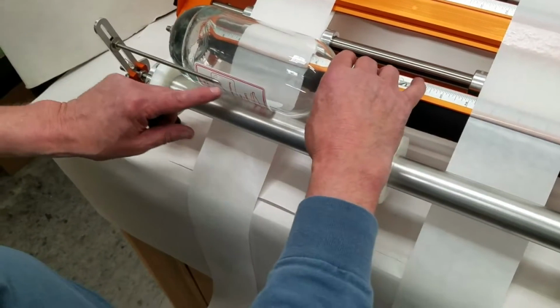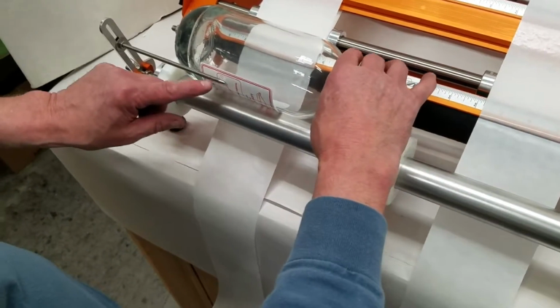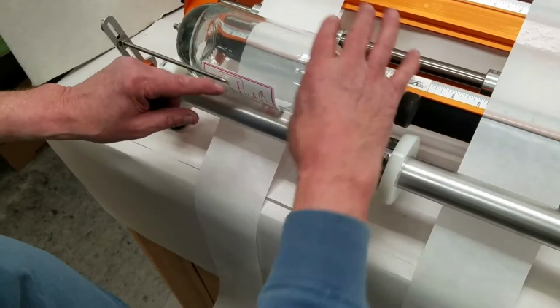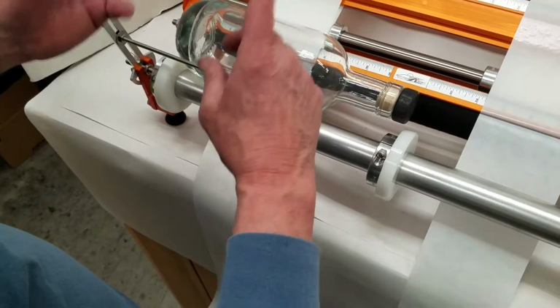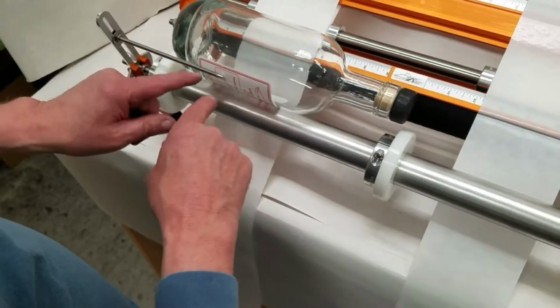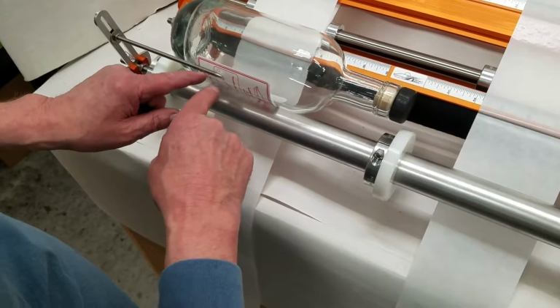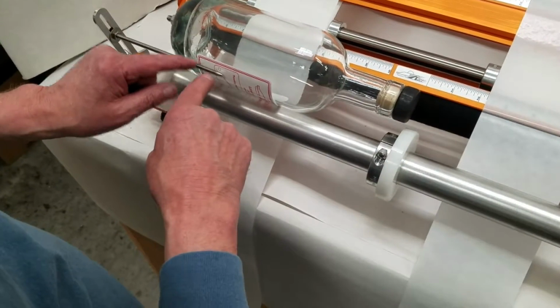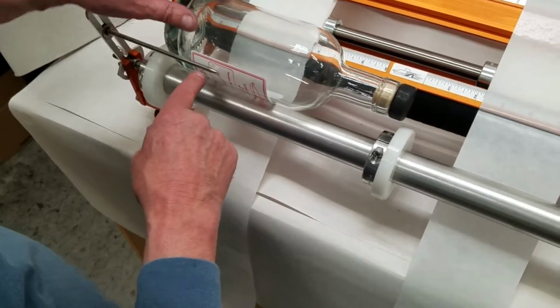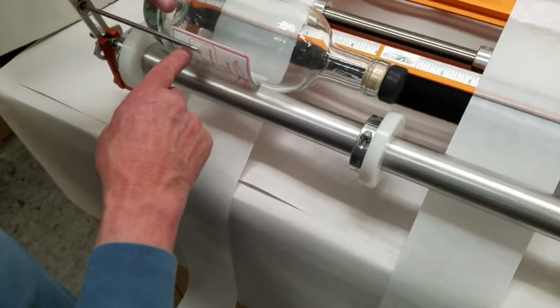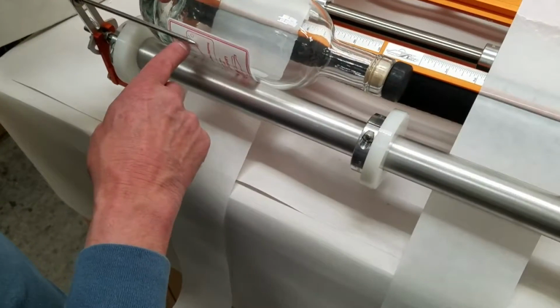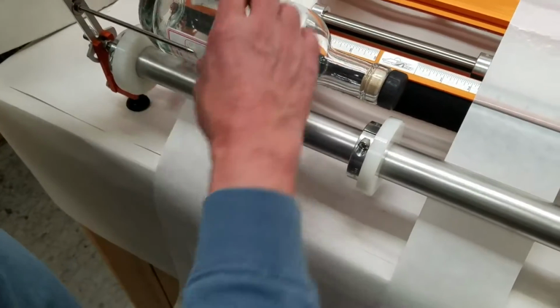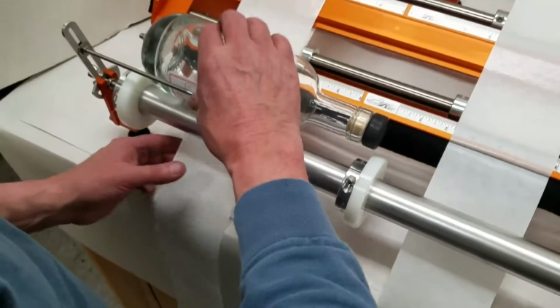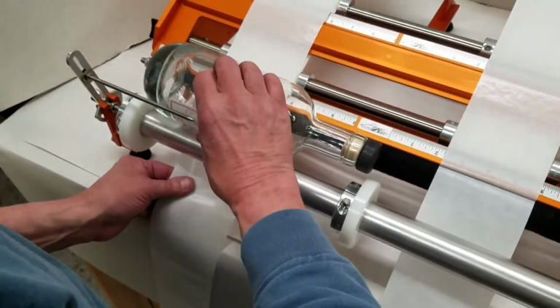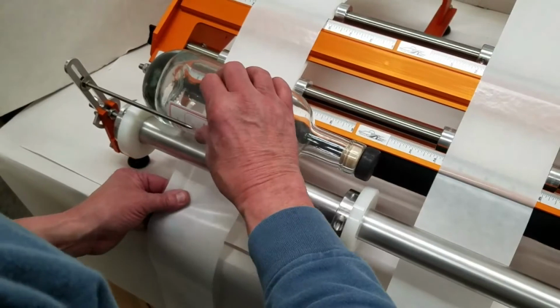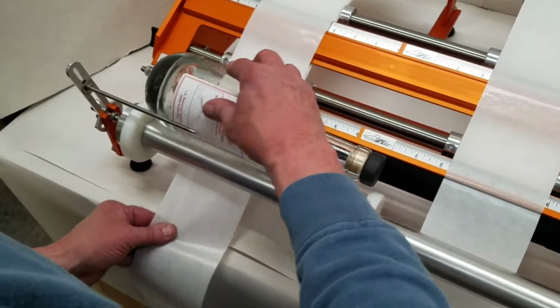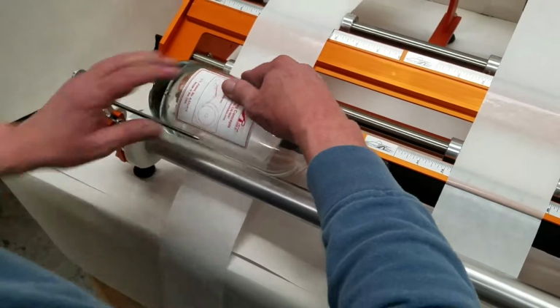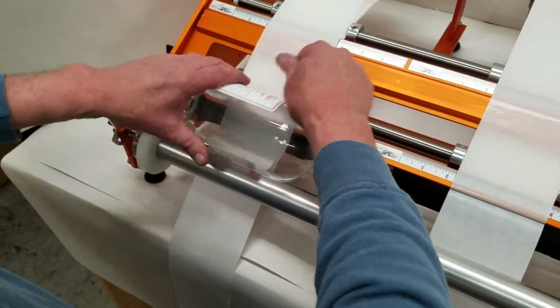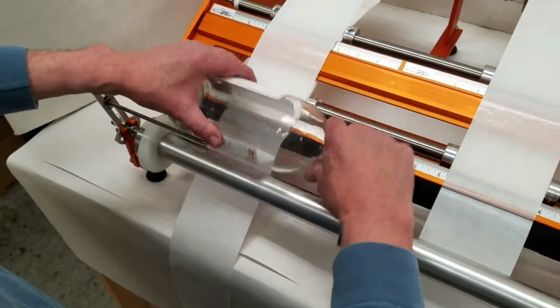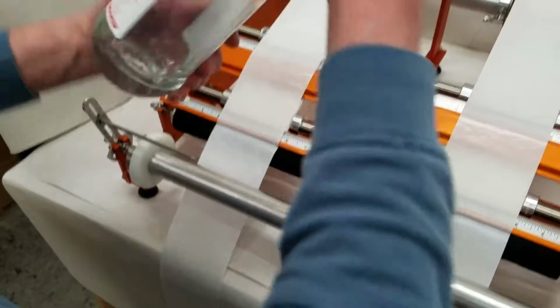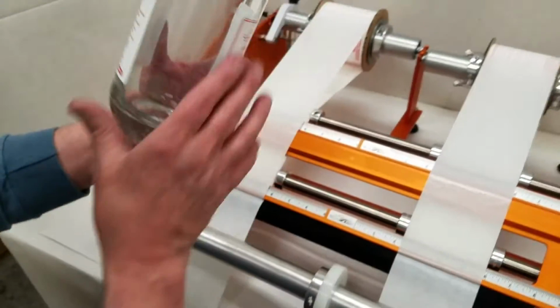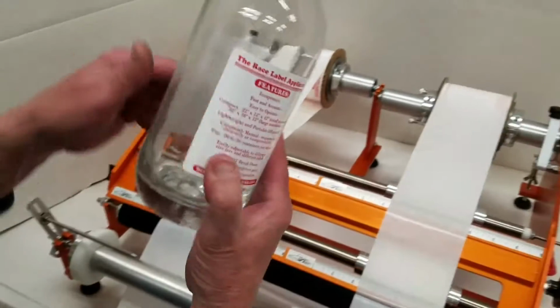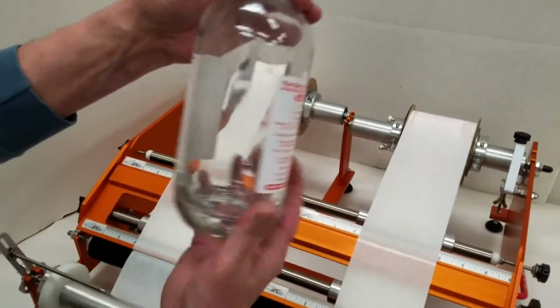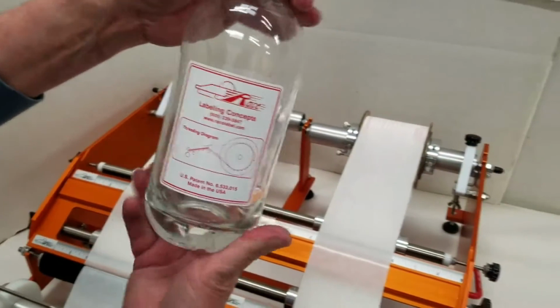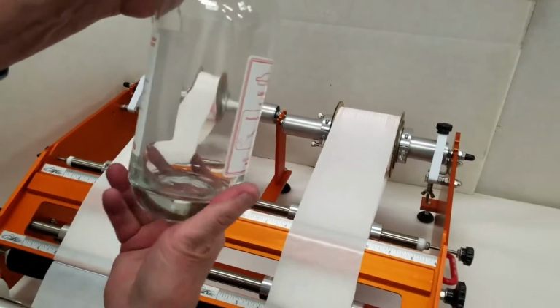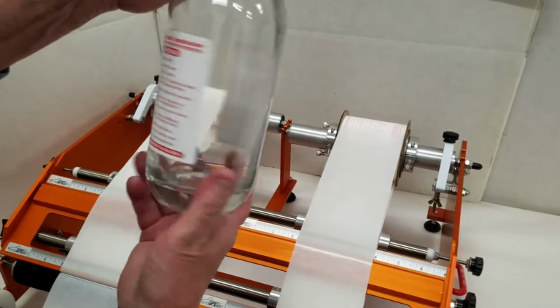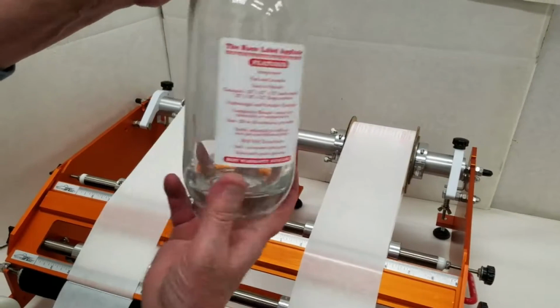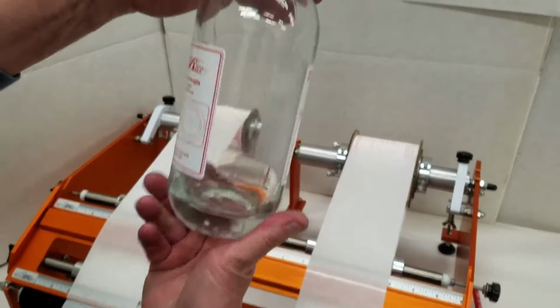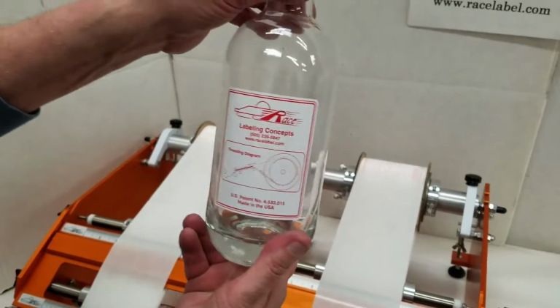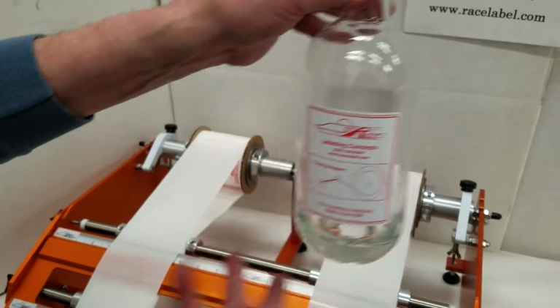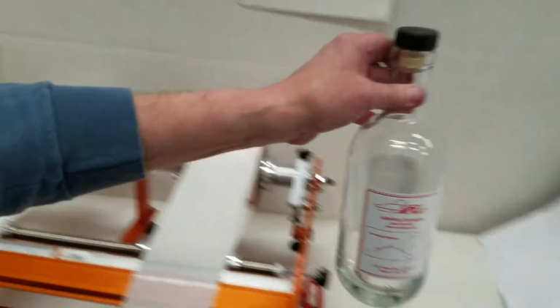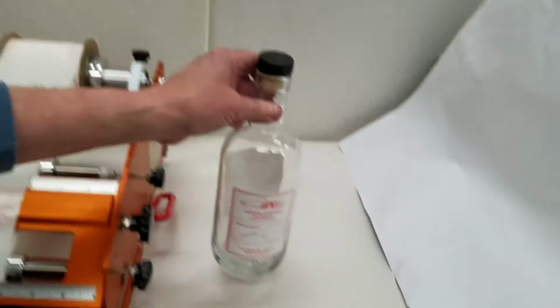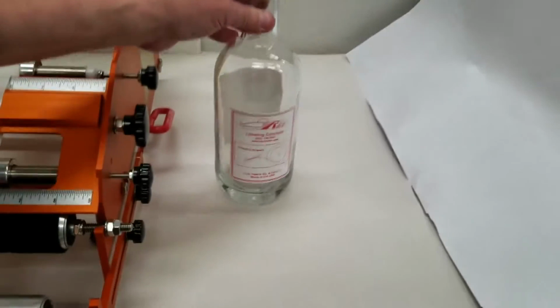The gap guide can indicate off anything that's printed on the label — in this case, it's going to be right there. We apply the back label, and it applies both labels, puts the proper gap on them, and puts them in the exact right spot.